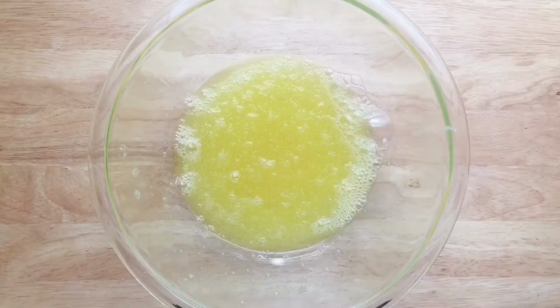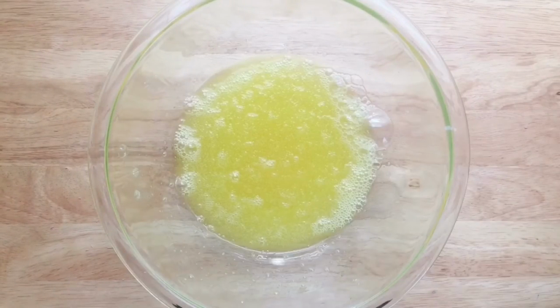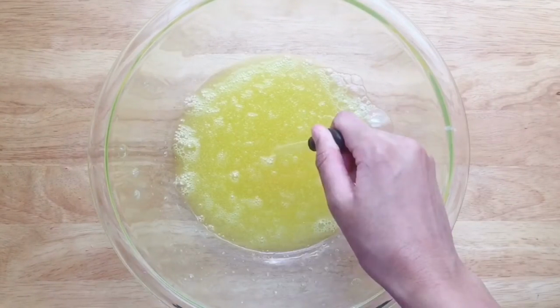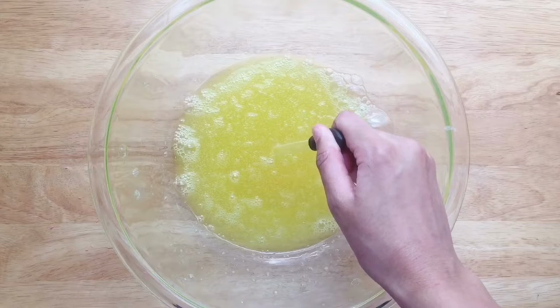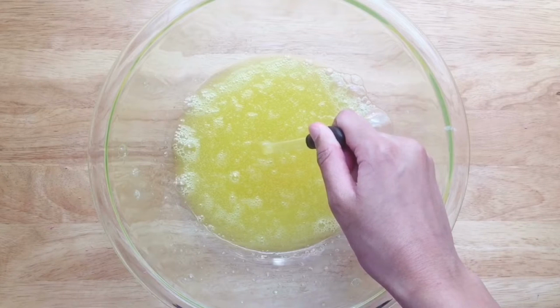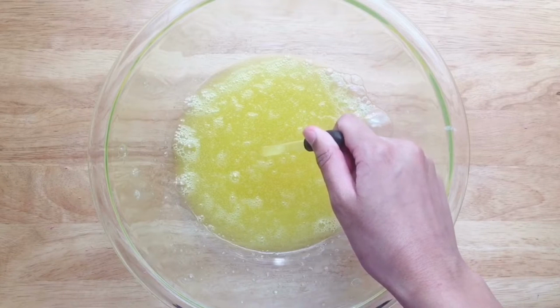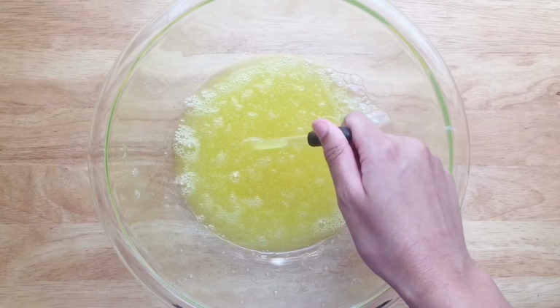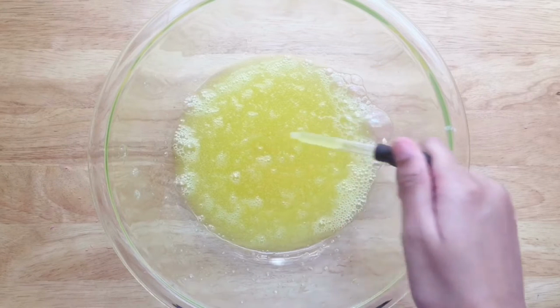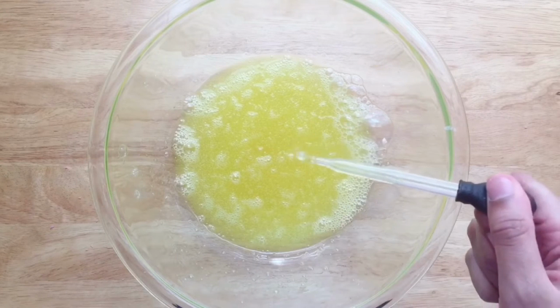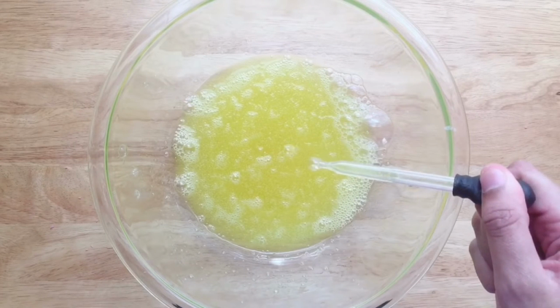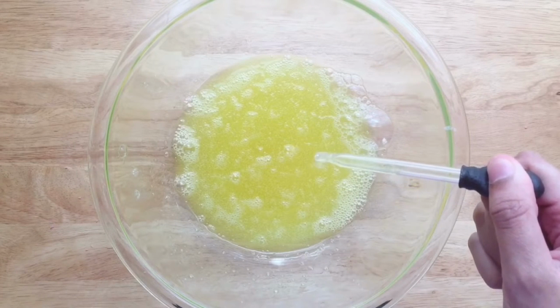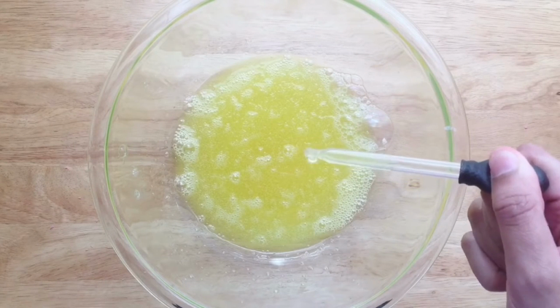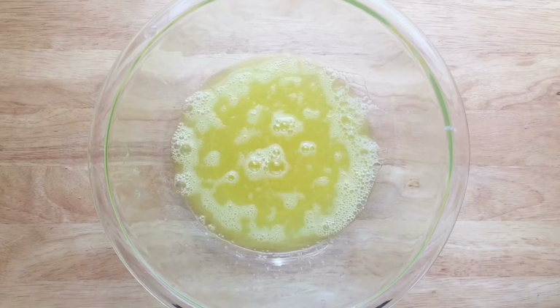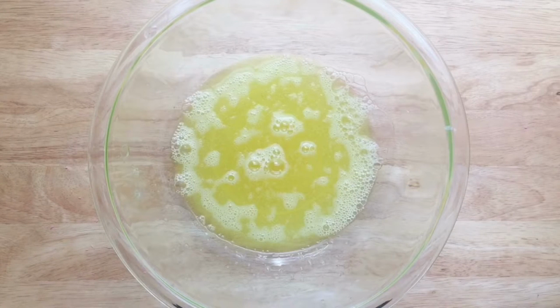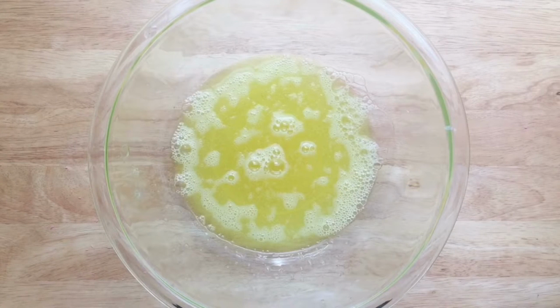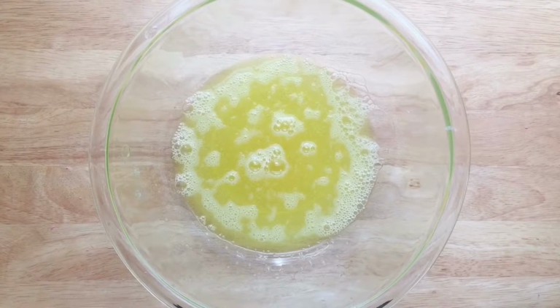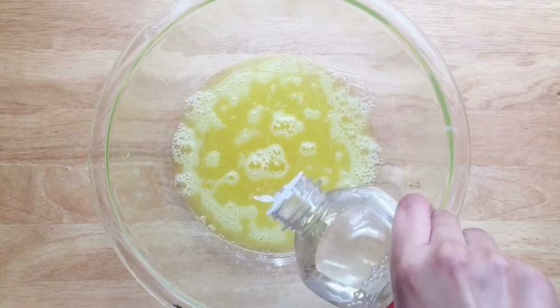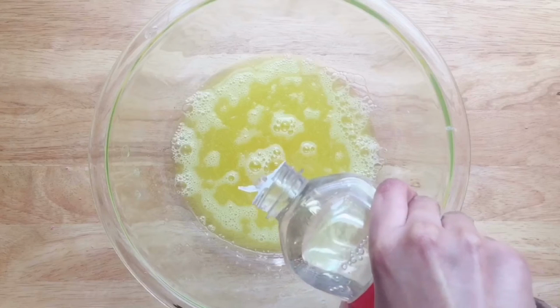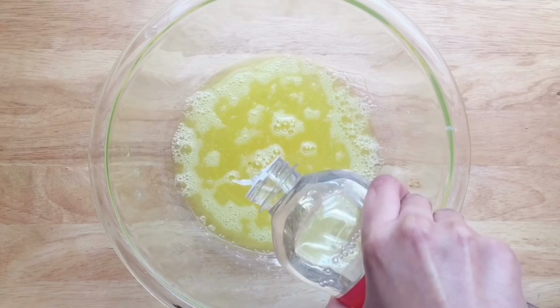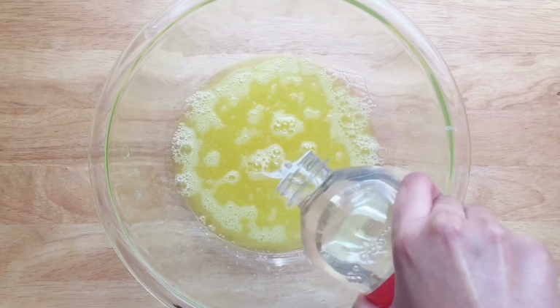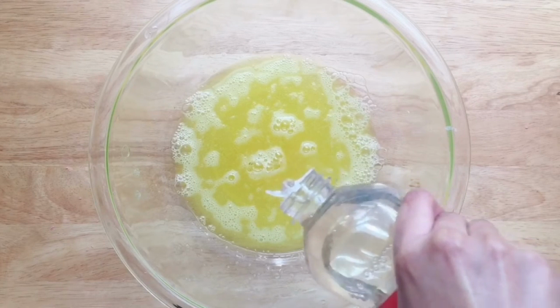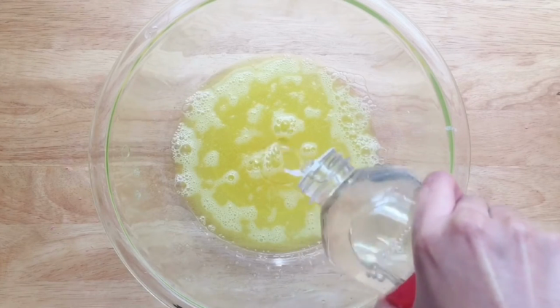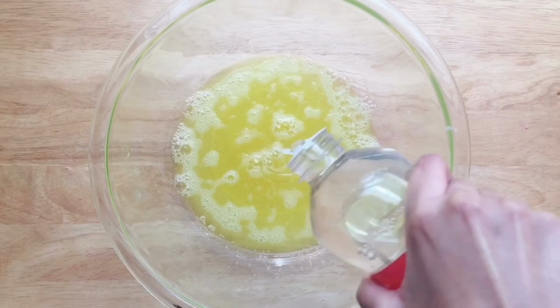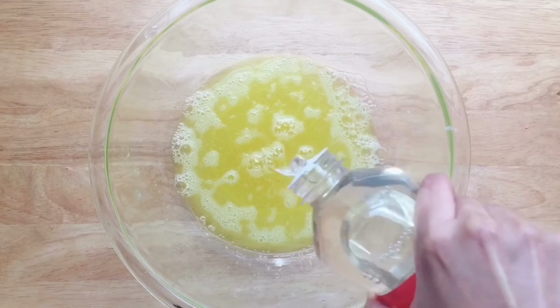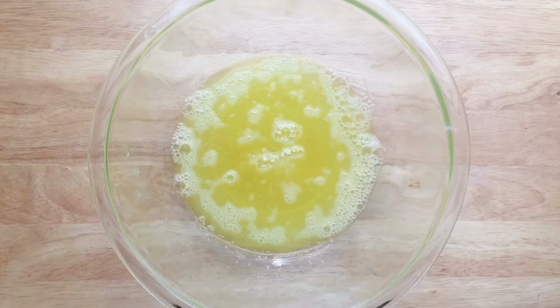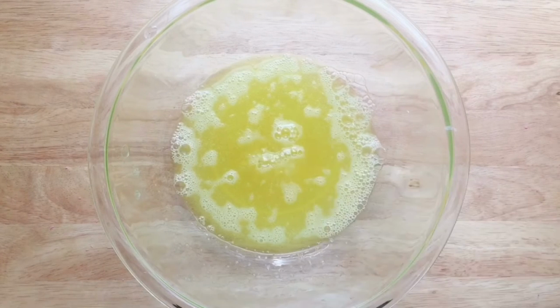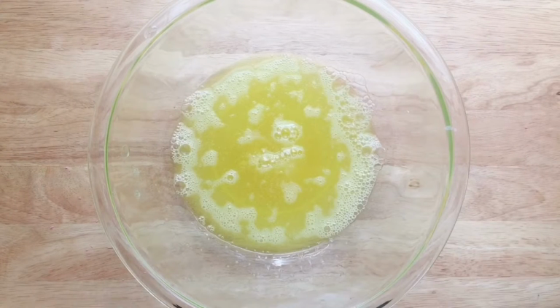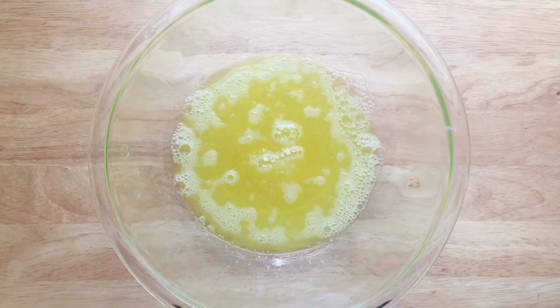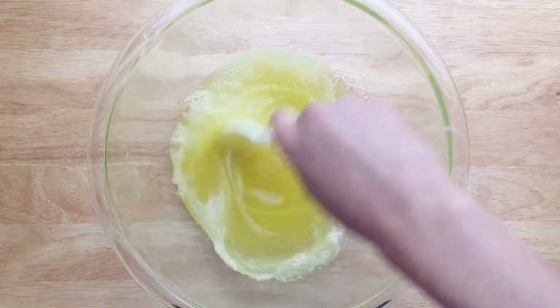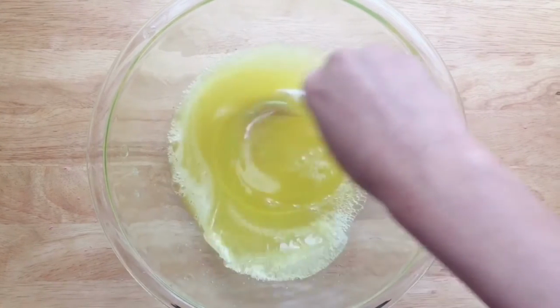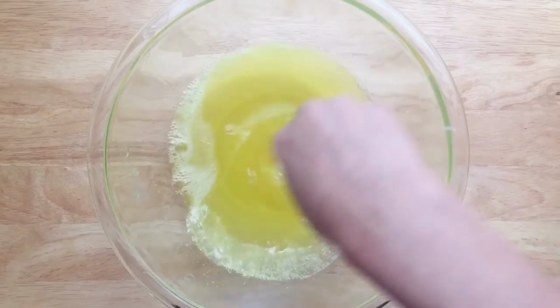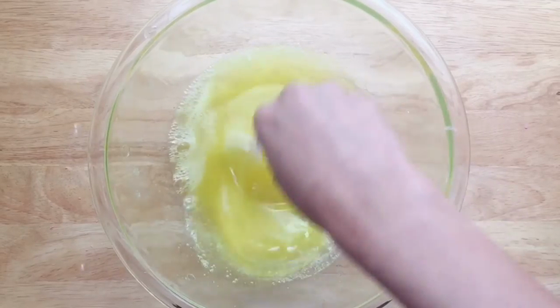I first tried to use a dropper to form the bubbles but quickly realized that doesn't work too well, so I added more corn syrup to thicken the liquid so it forms thicker bubbles that are better for blowing into large shapes.